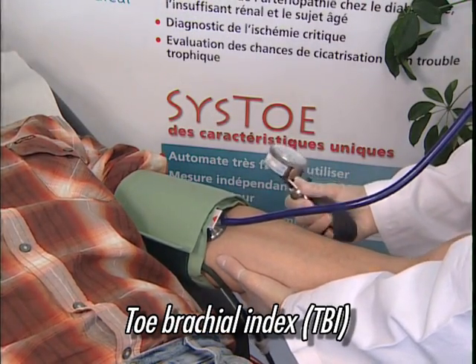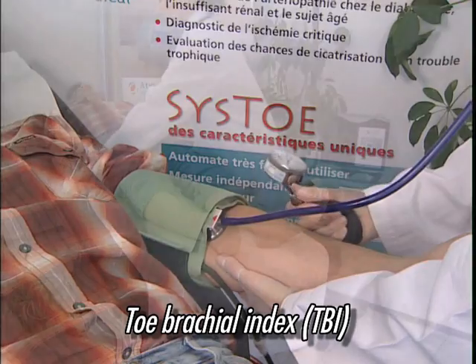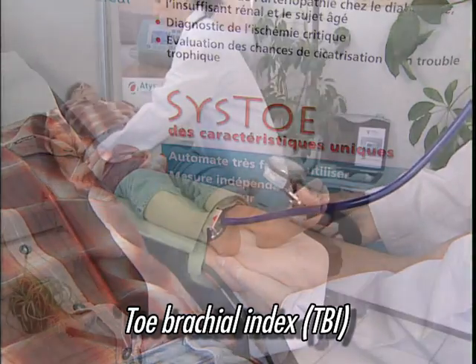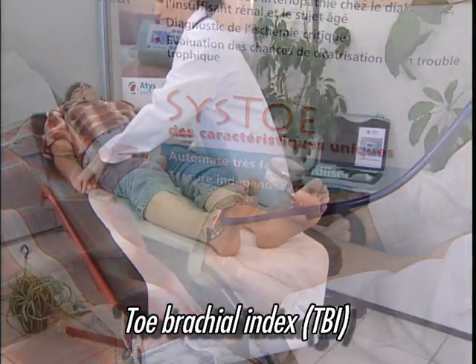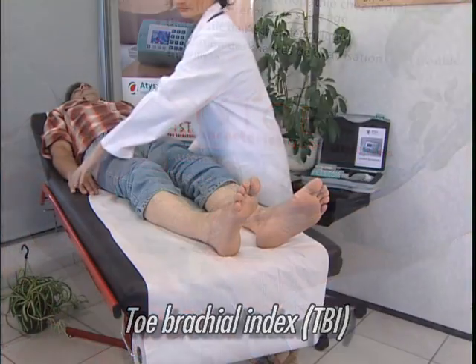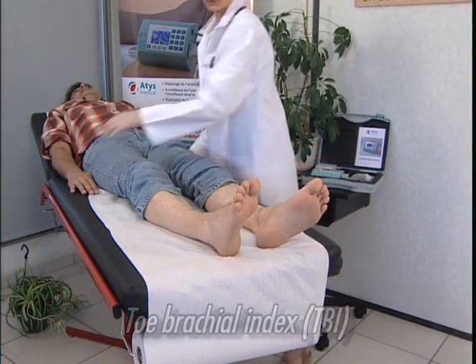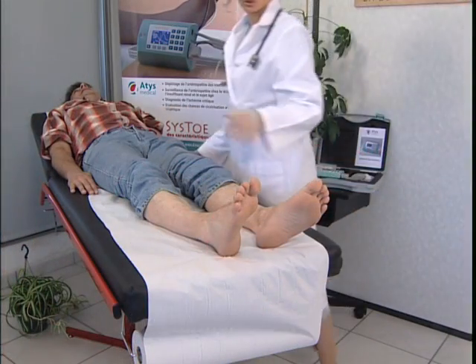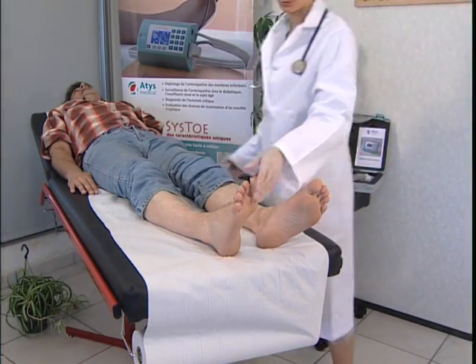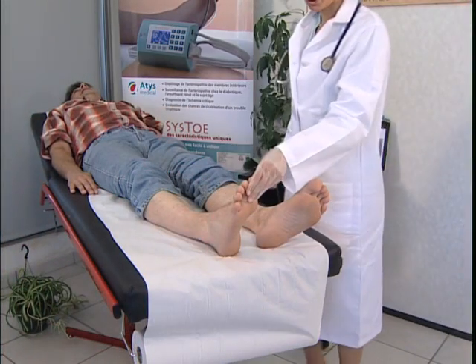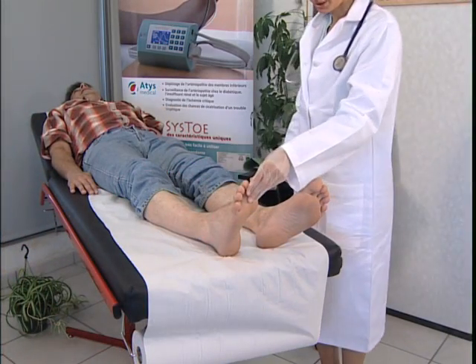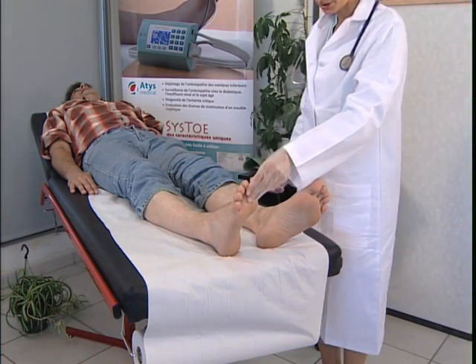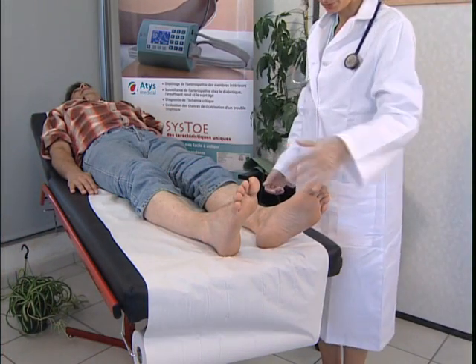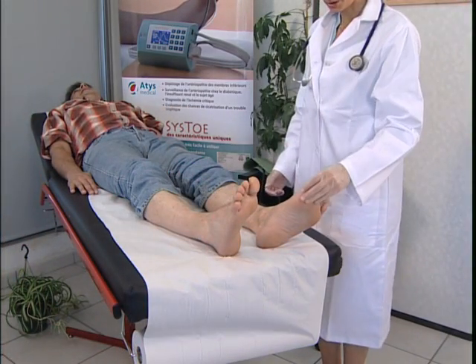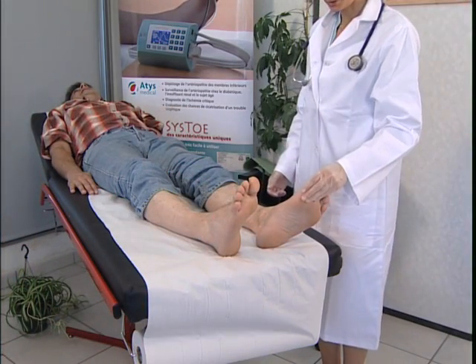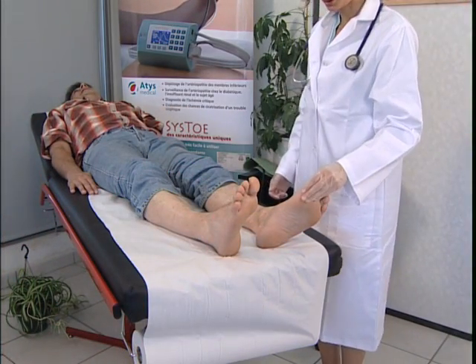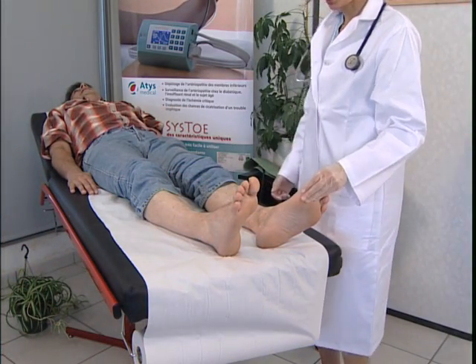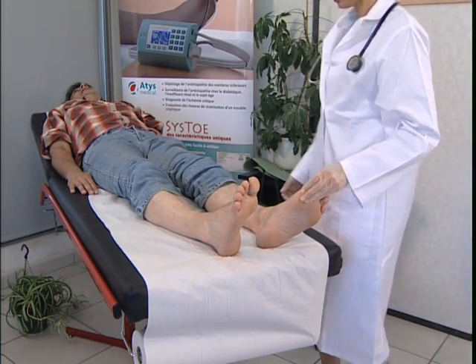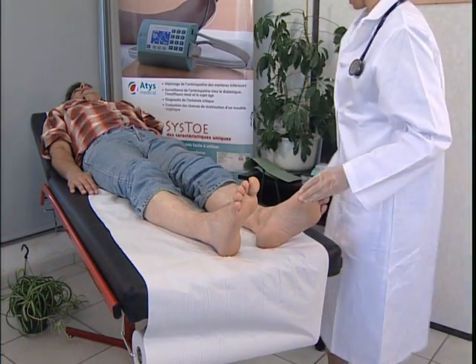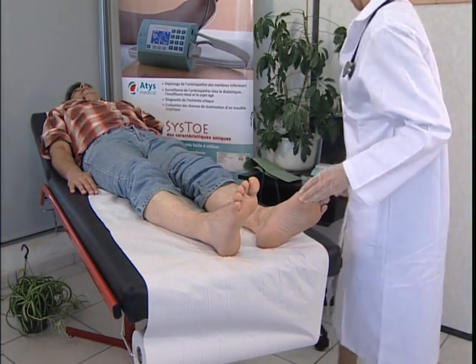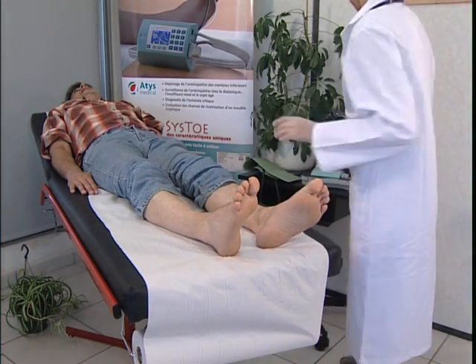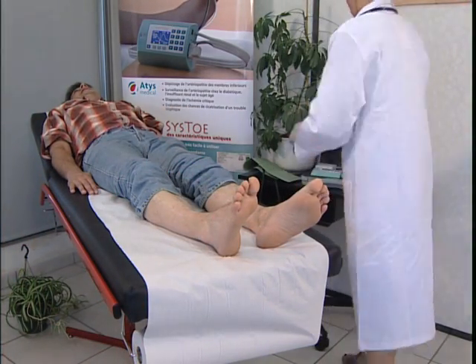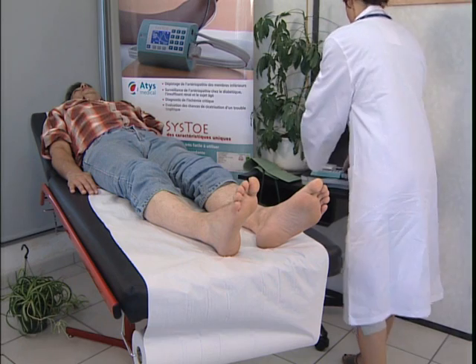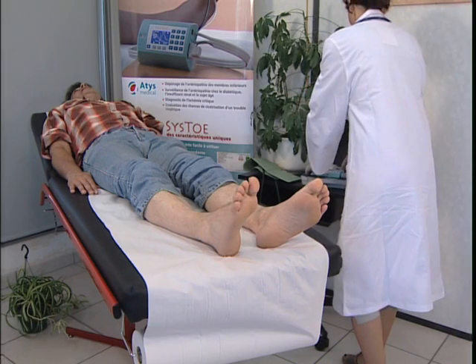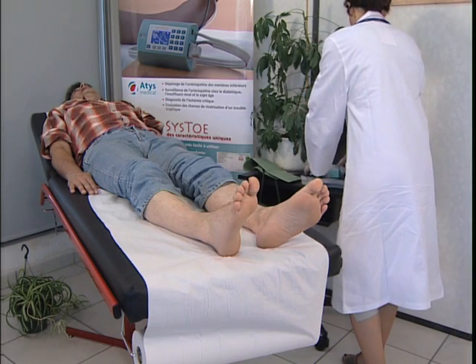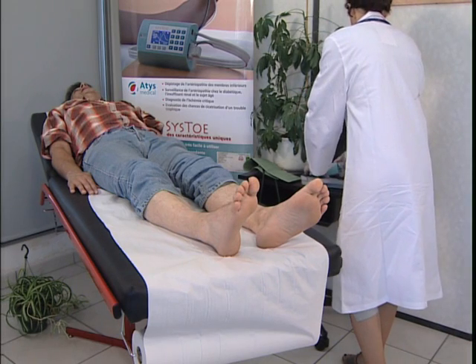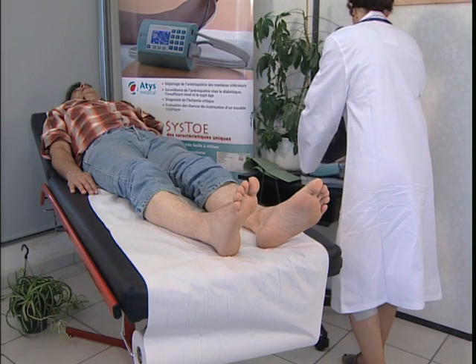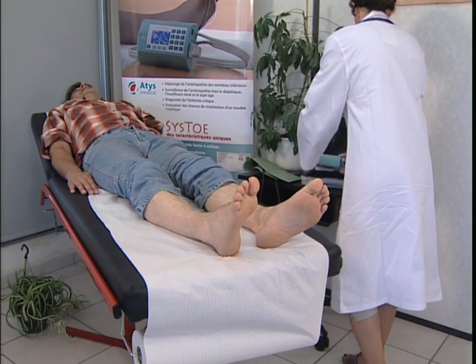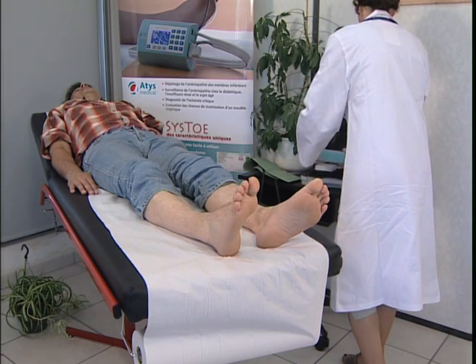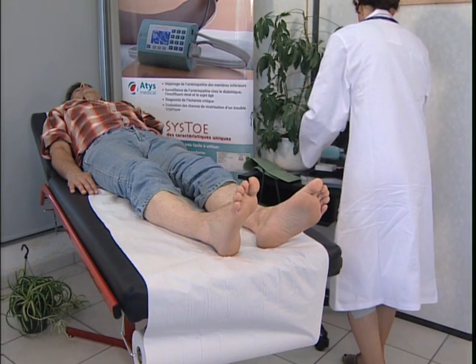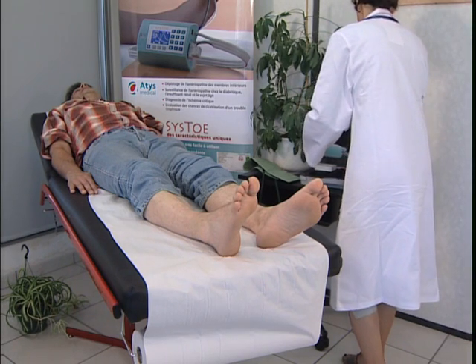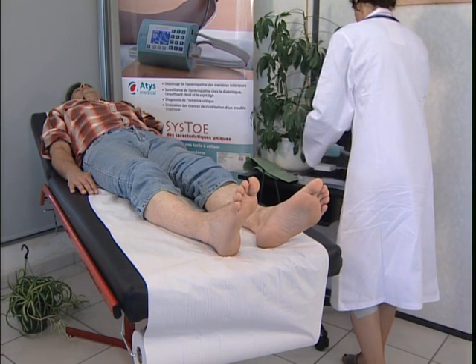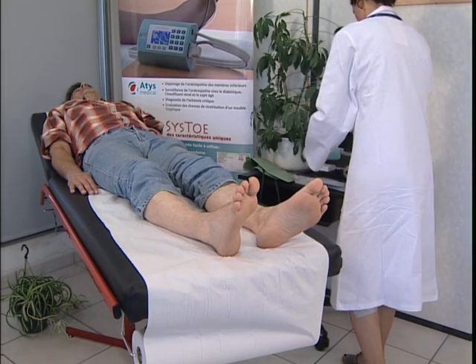Check that the patient's feet are not too cold. Take the Cysto out of its case. It is an independent unit ready for use.